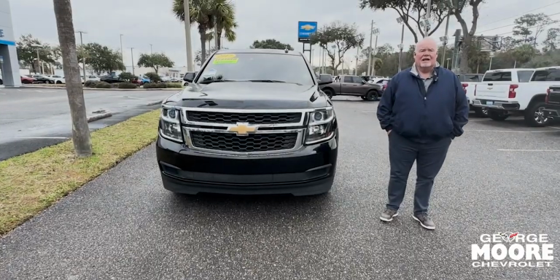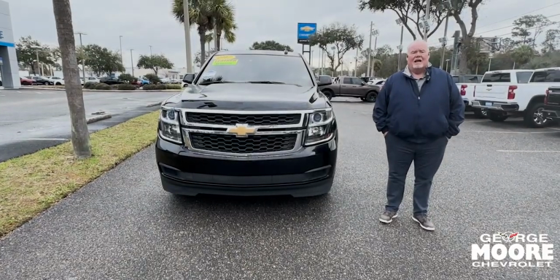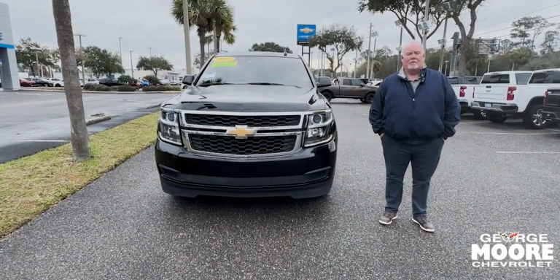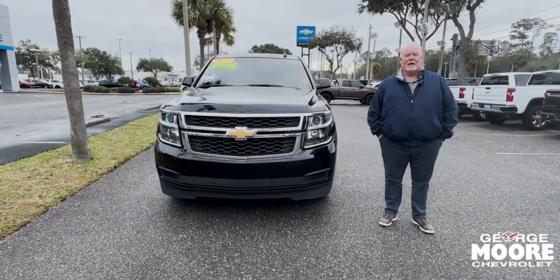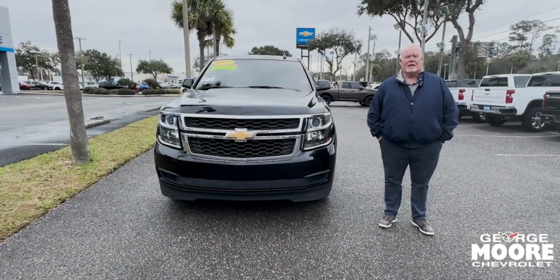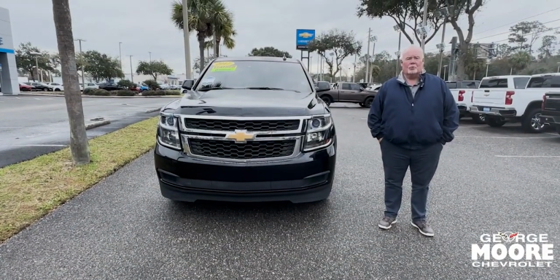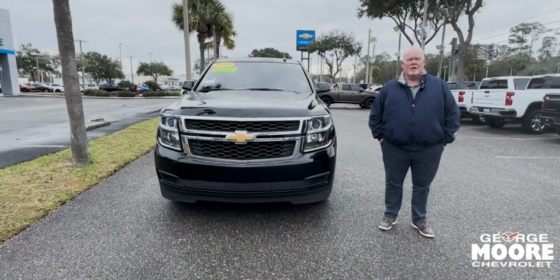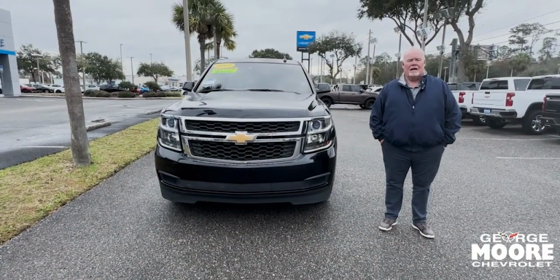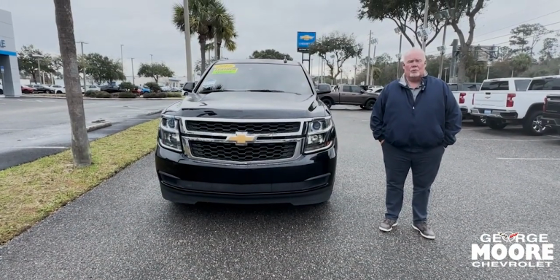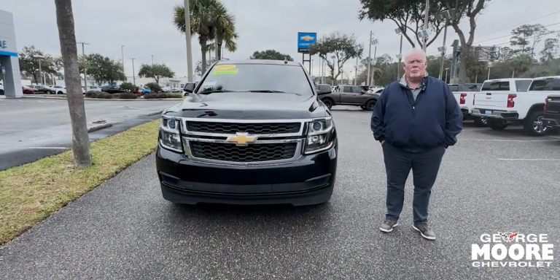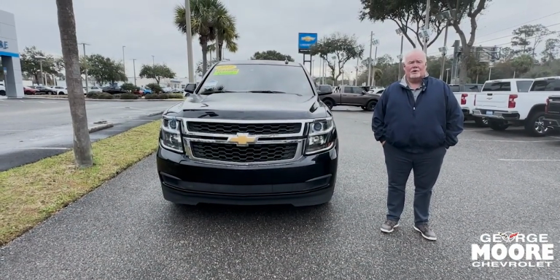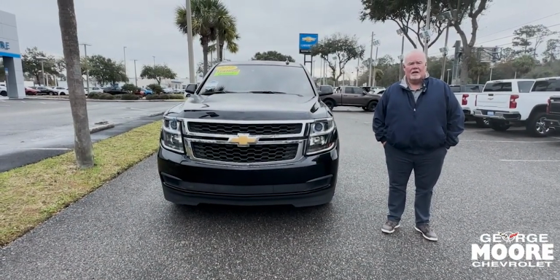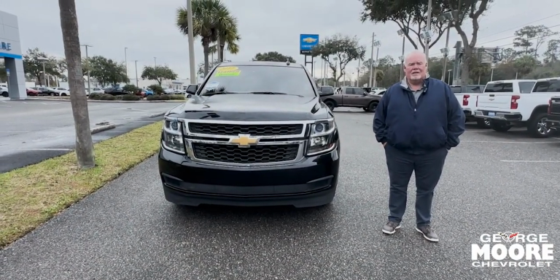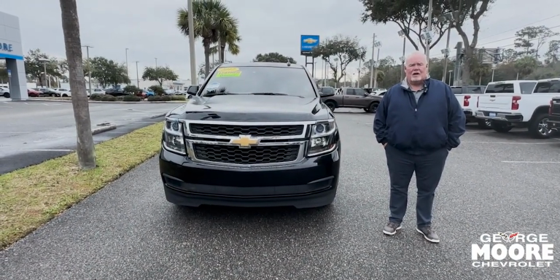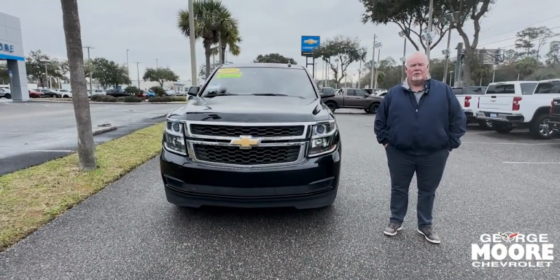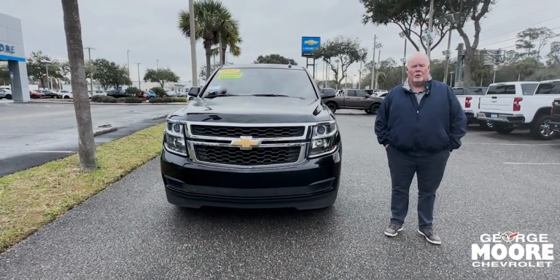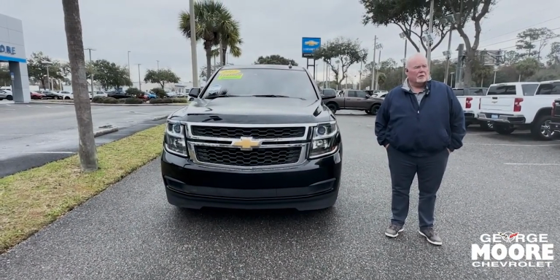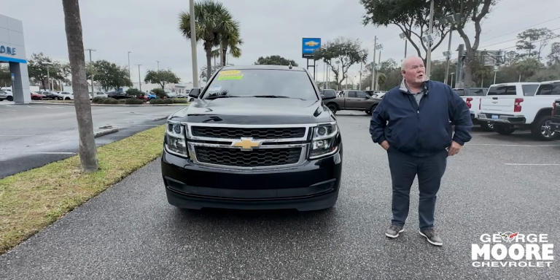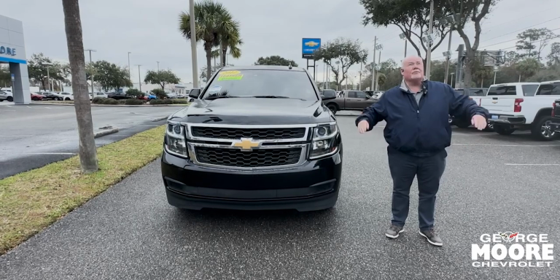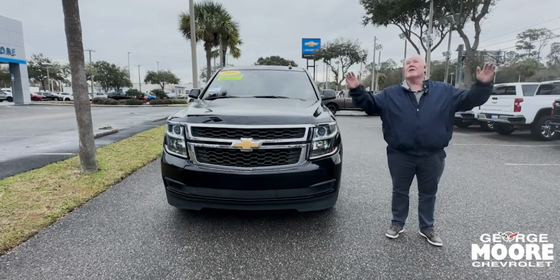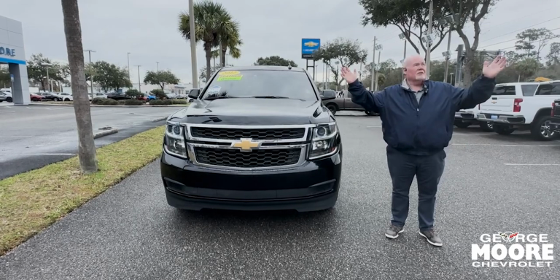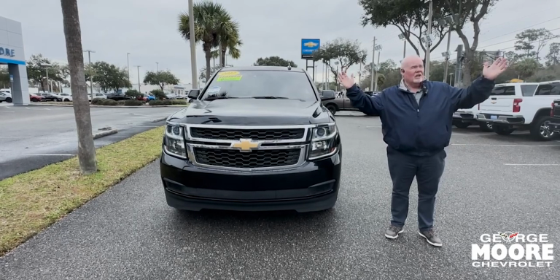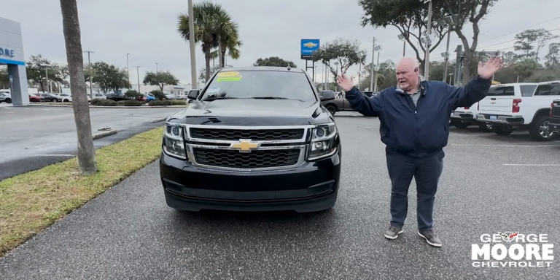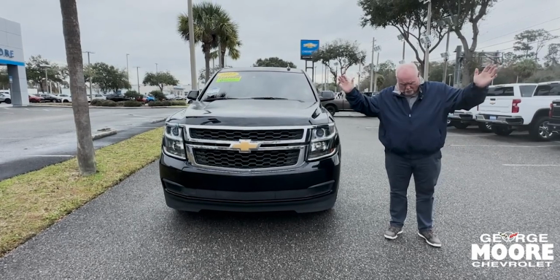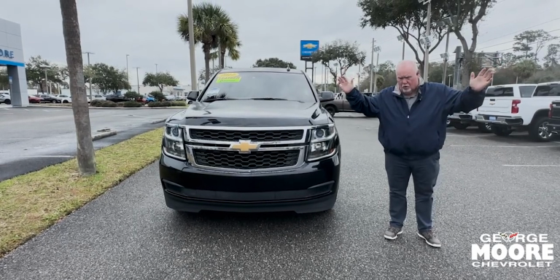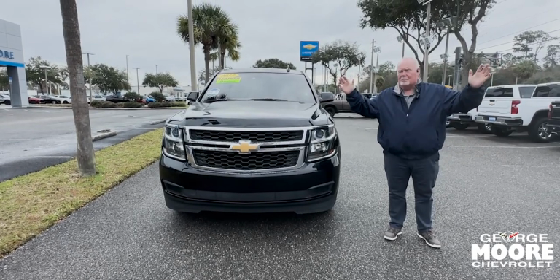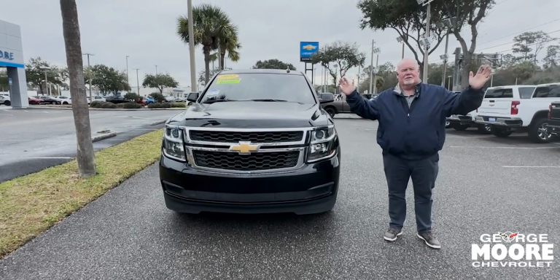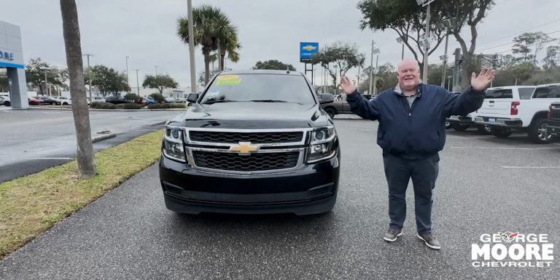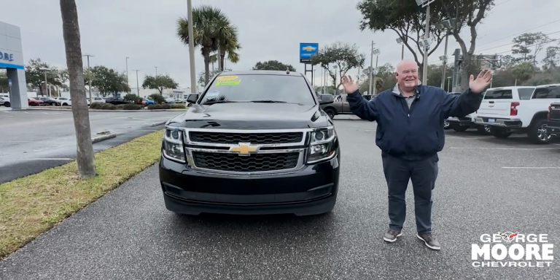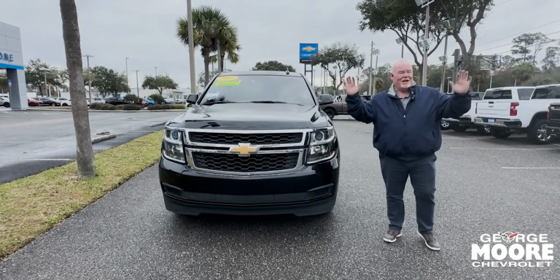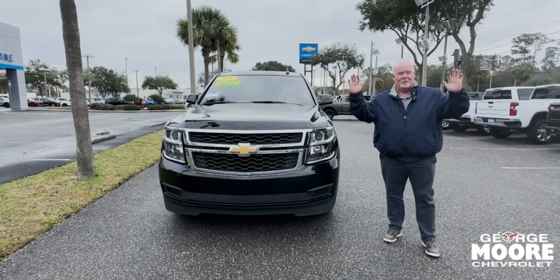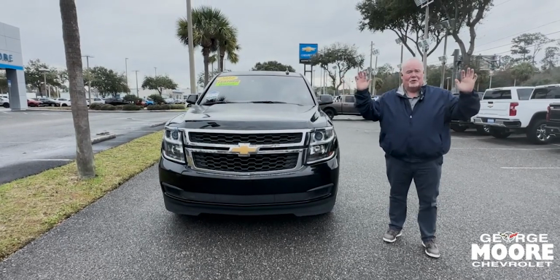Hey everybody, it's Will at George Moore Chevrolet in Jacksonville, Florida. Beautiful, sunny, warm Jacksonville, Florida.